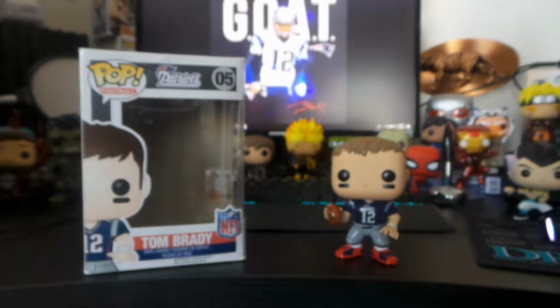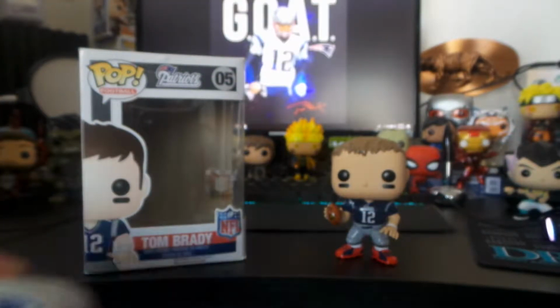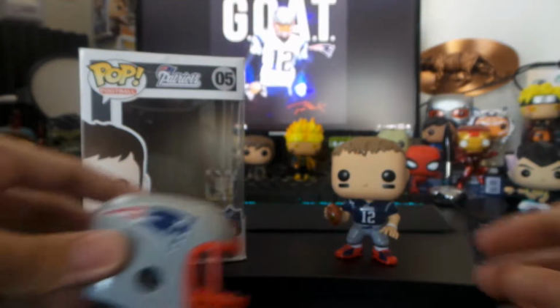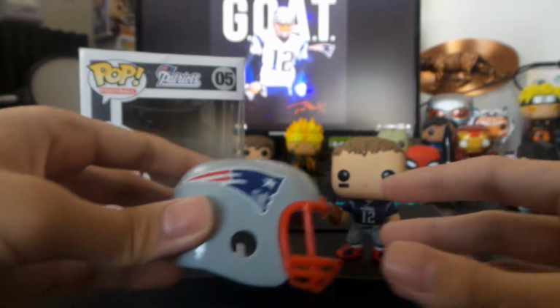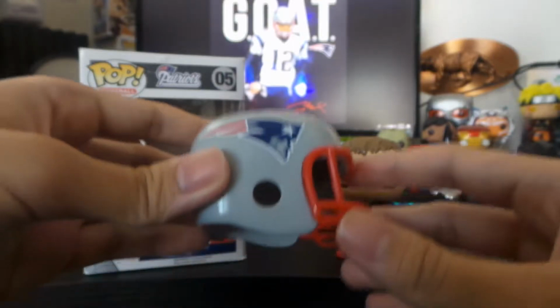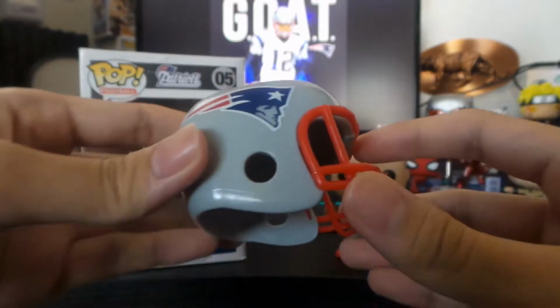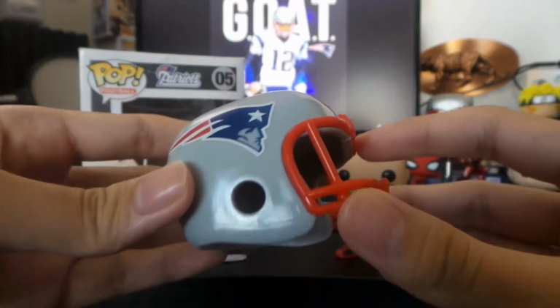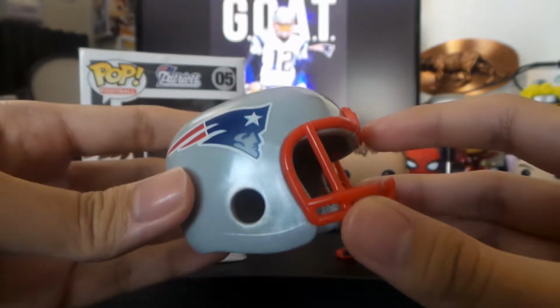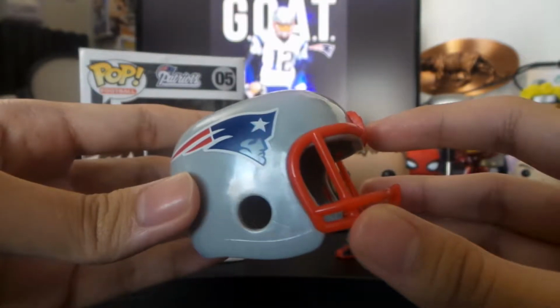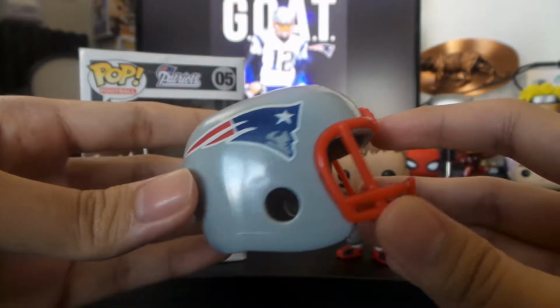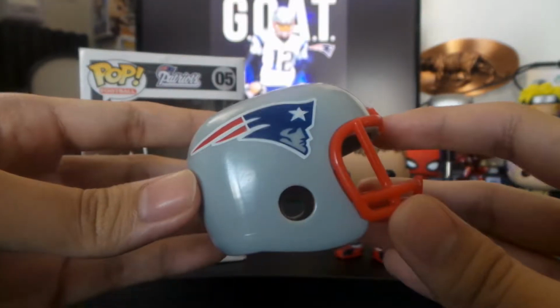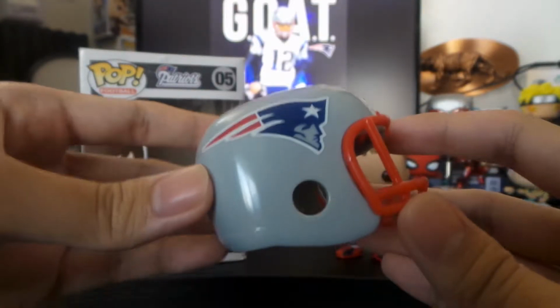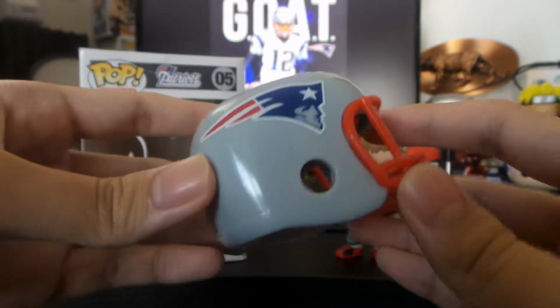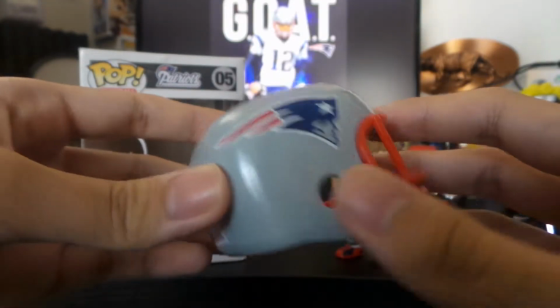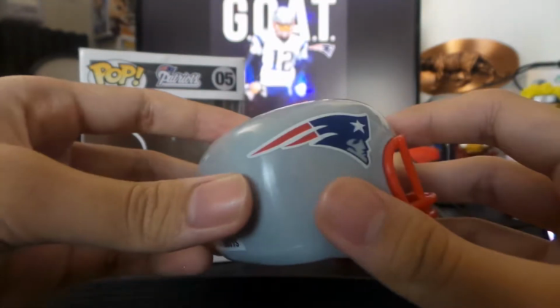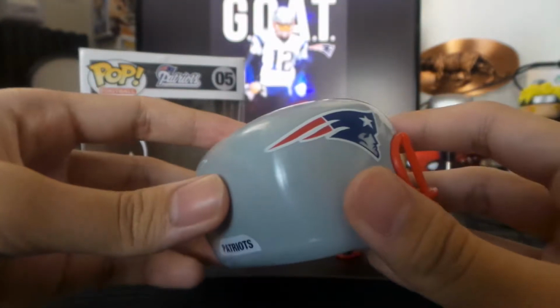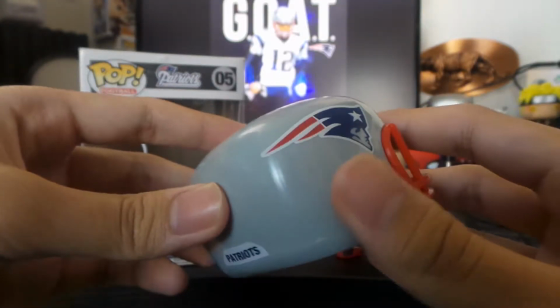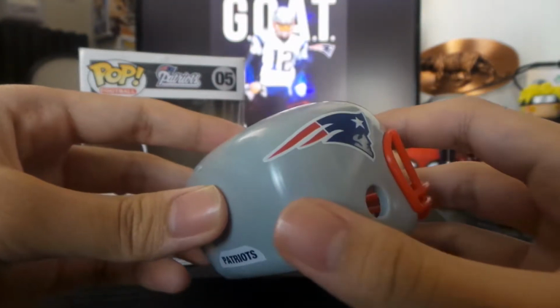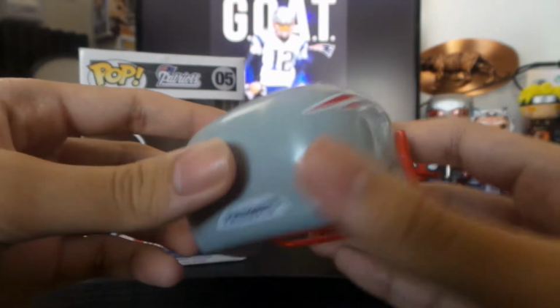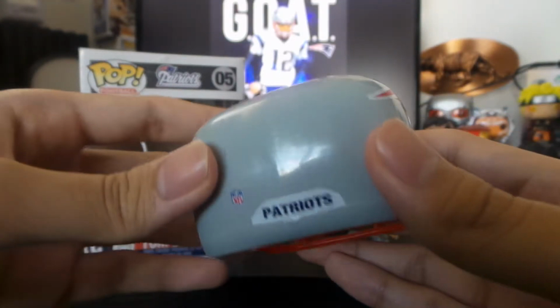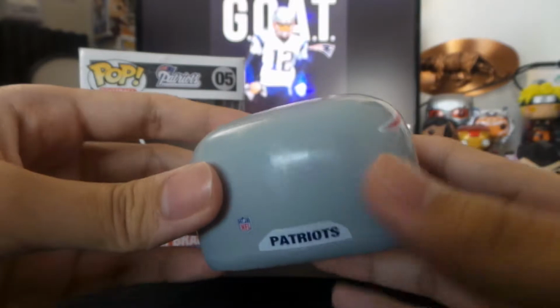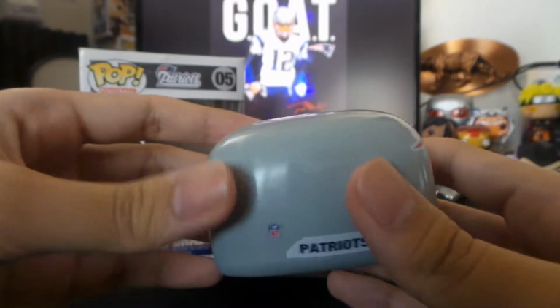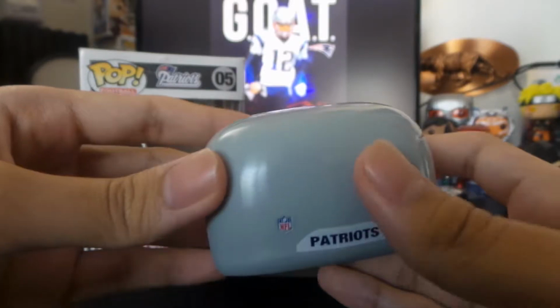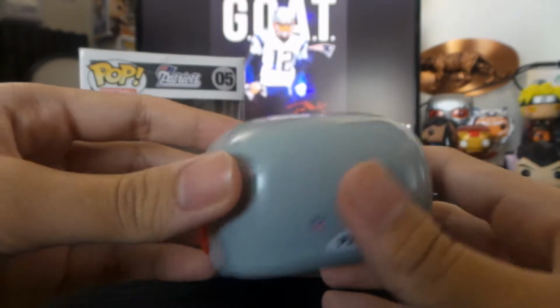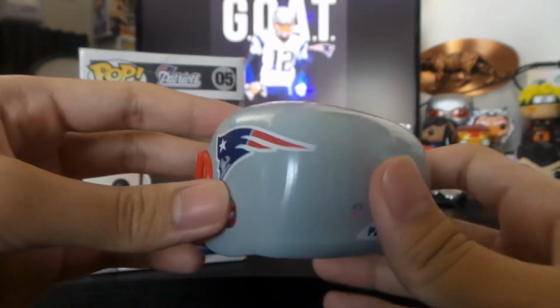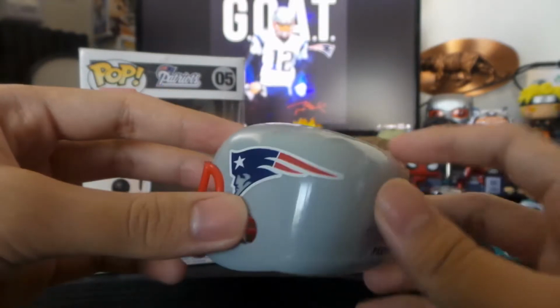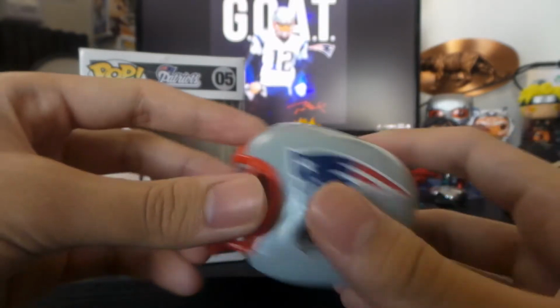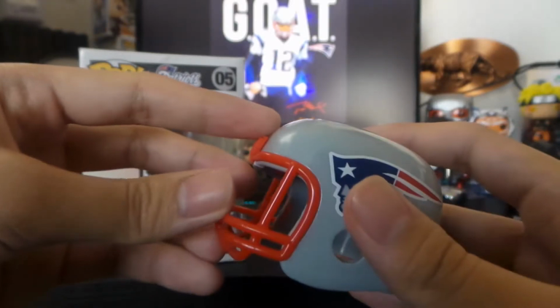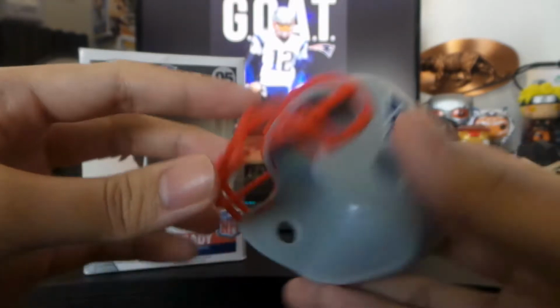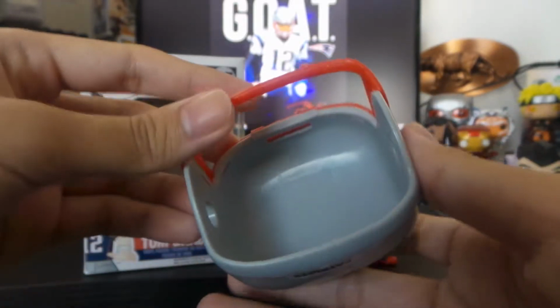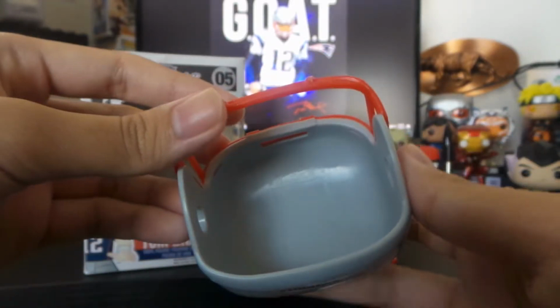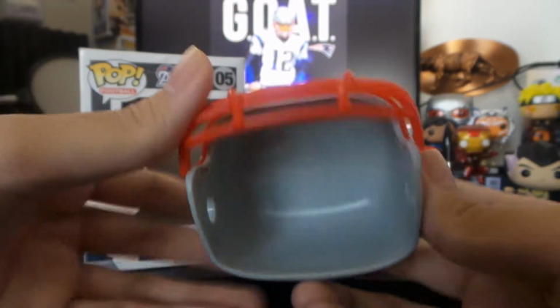Here's a close-up look at the helmet. This does fit on other pops — not all pops, but some other ones. So if you want to experiment.